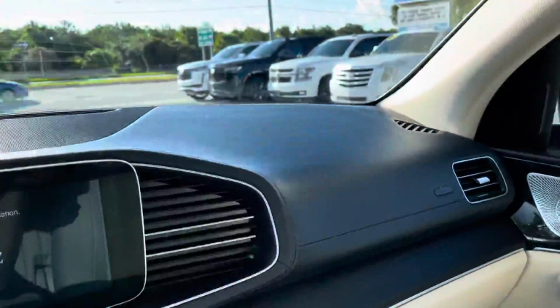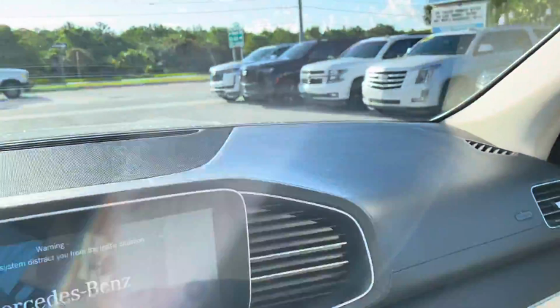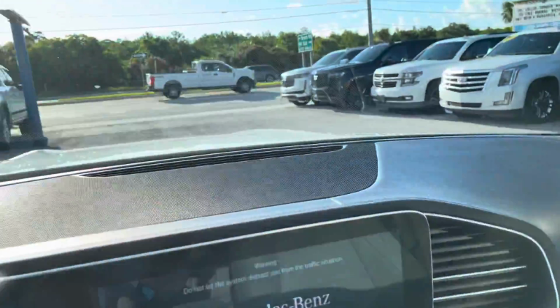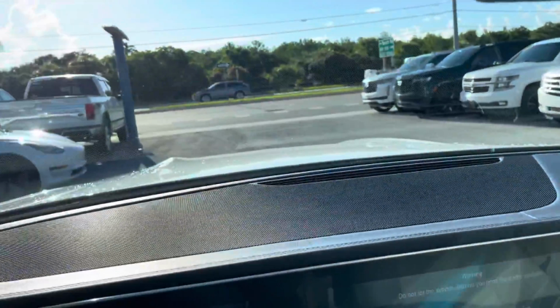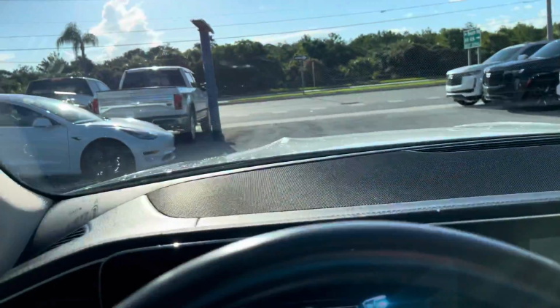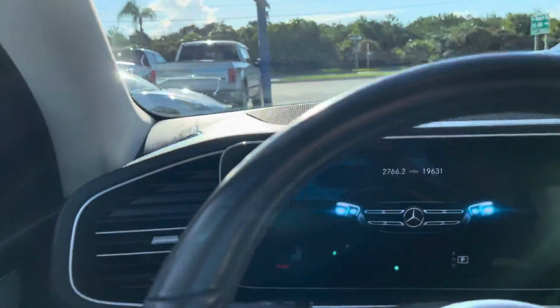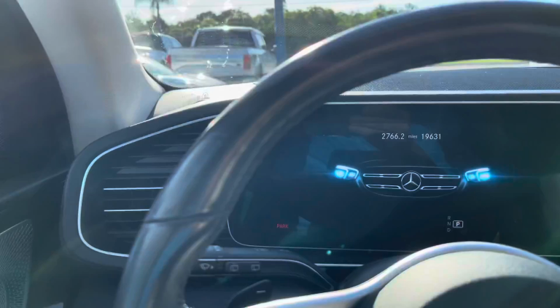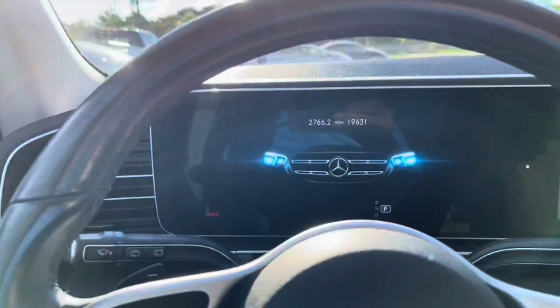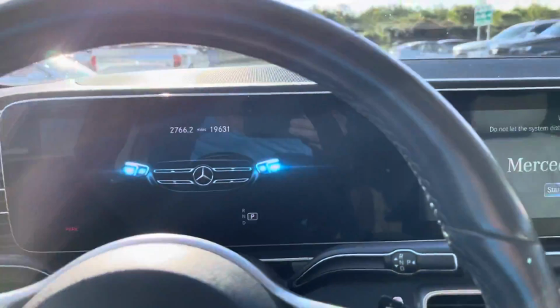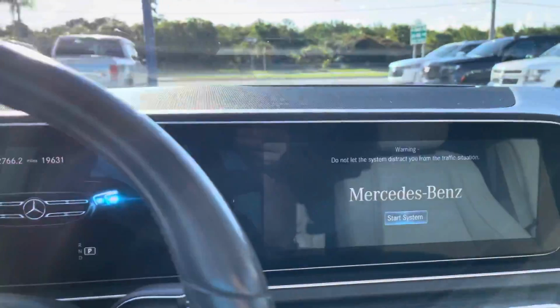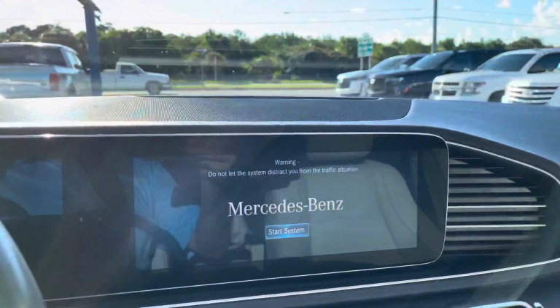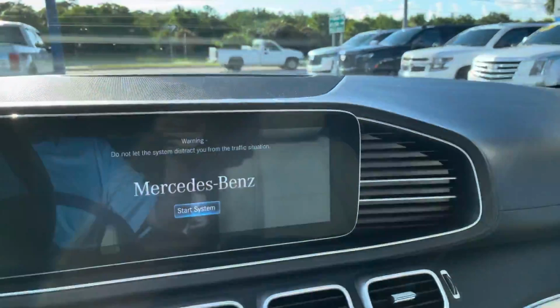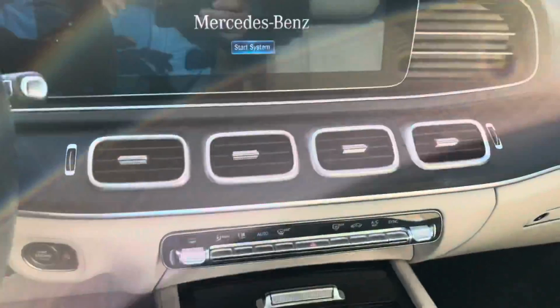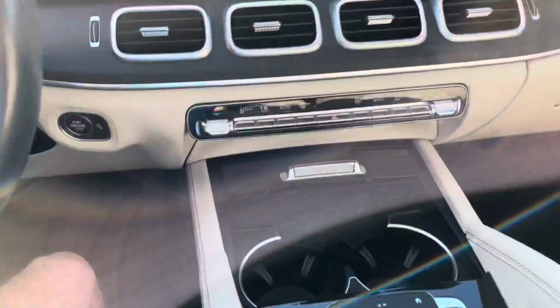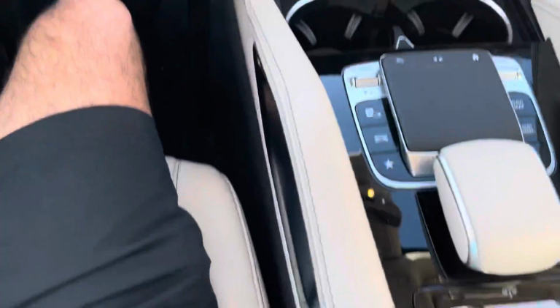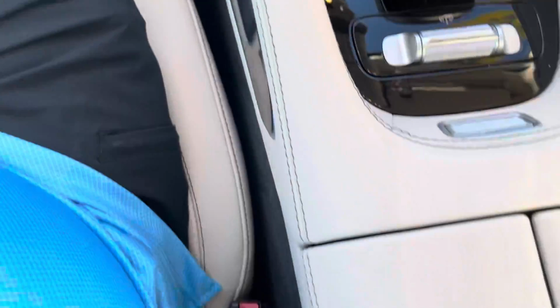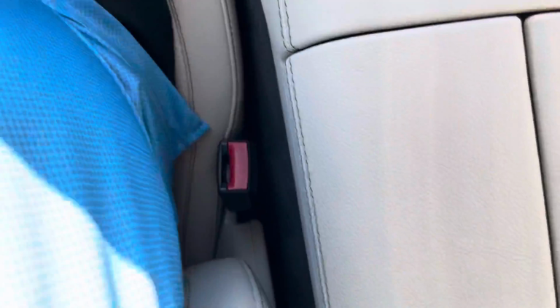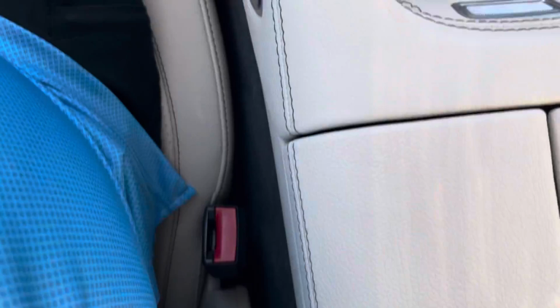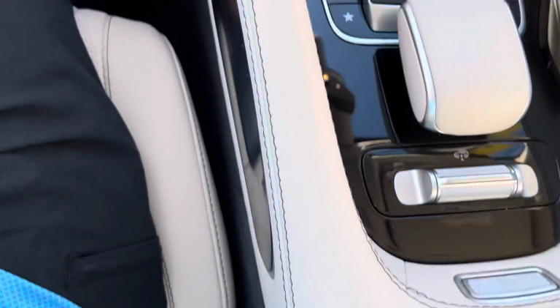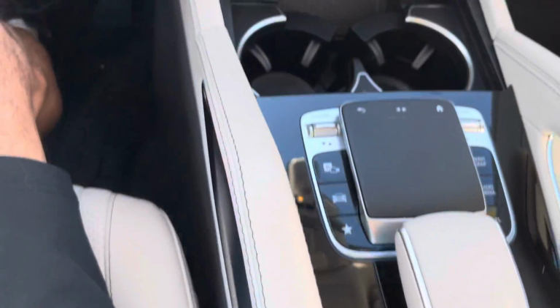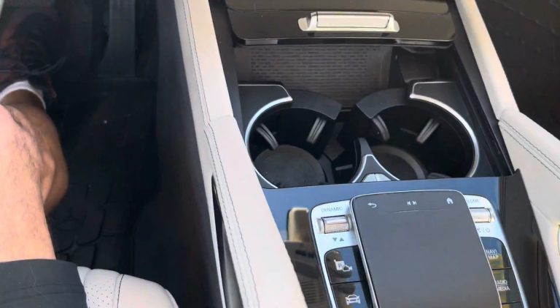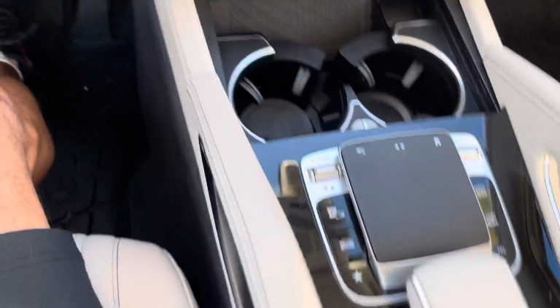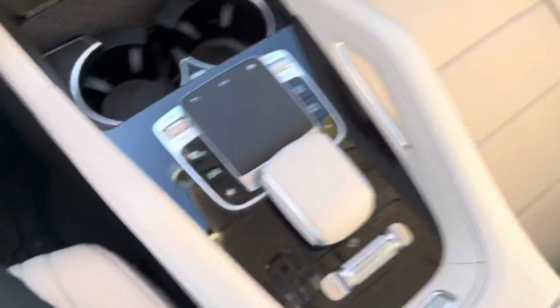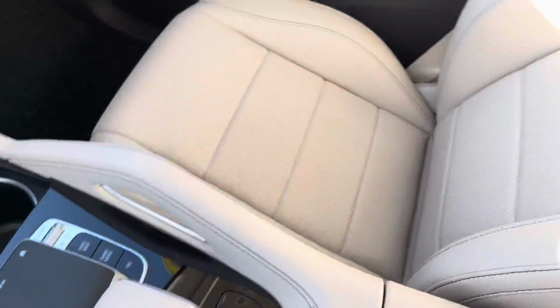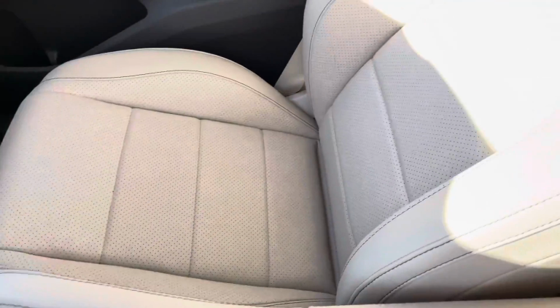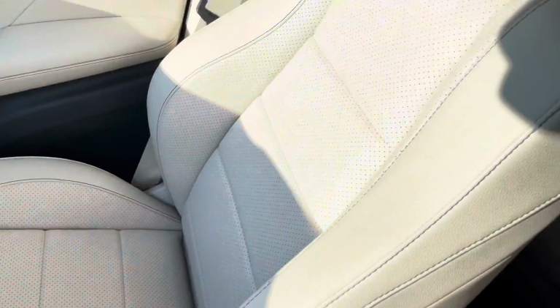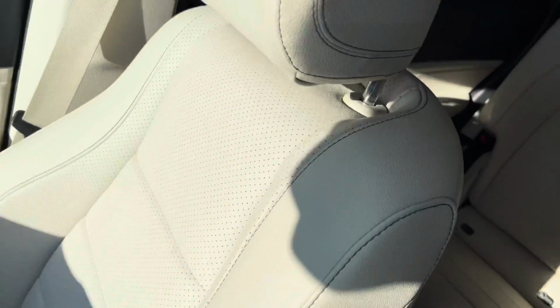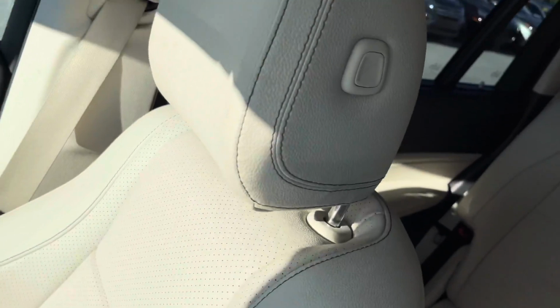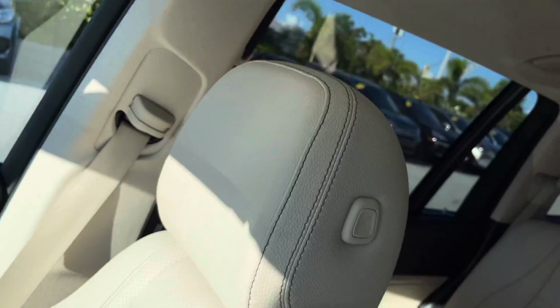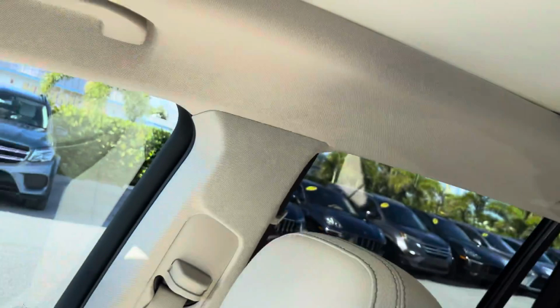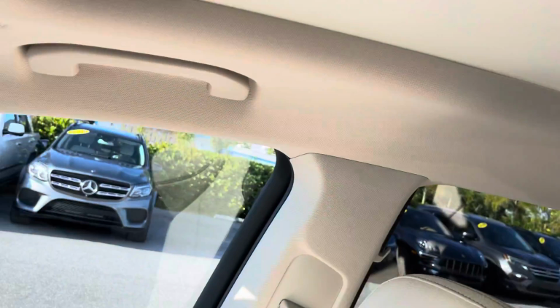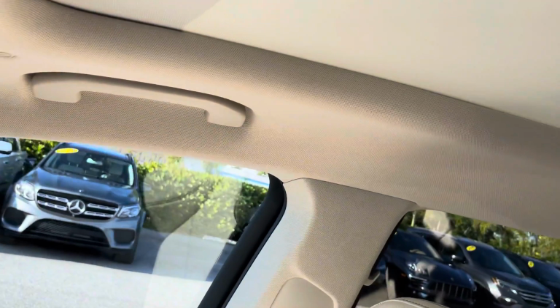The dashboard looks fantastic — the dash is so impressive on this car. All buttons are in great shape, and the leather is still in just phenomenal condition. The headliner all looks really good.